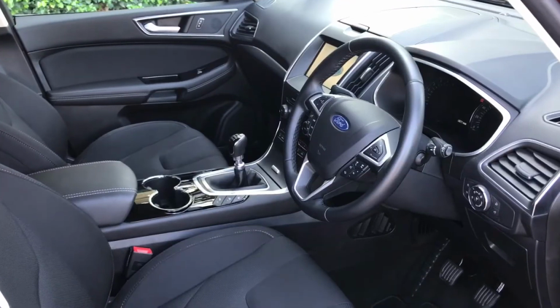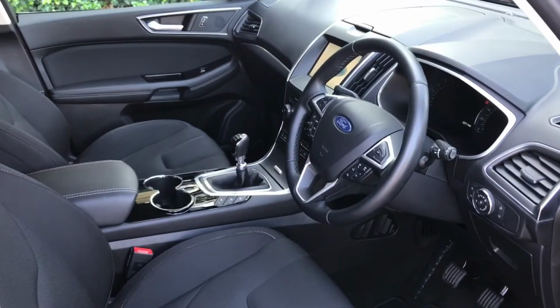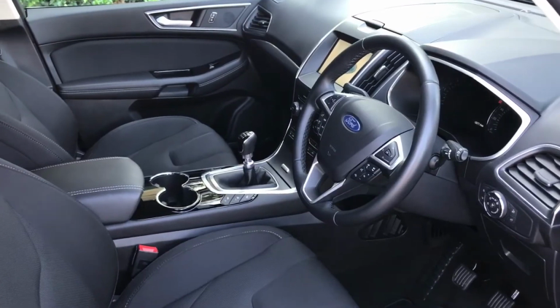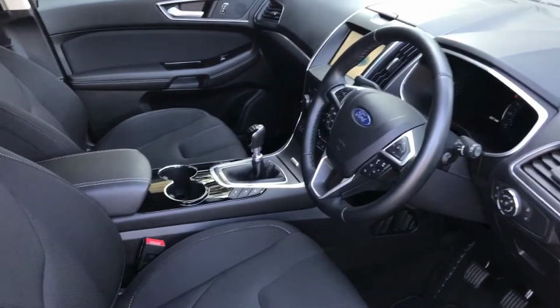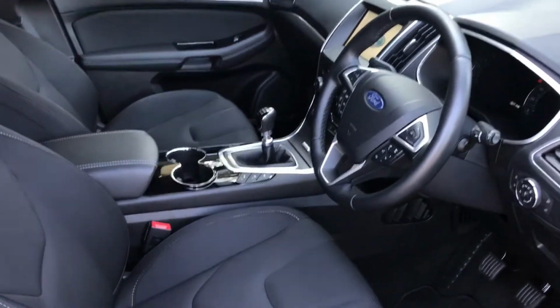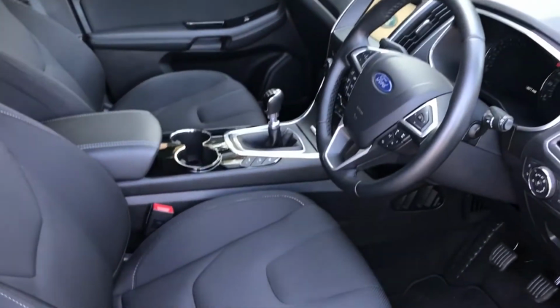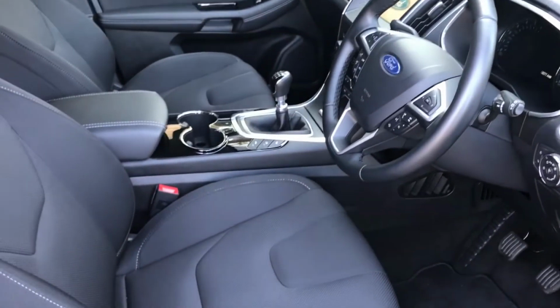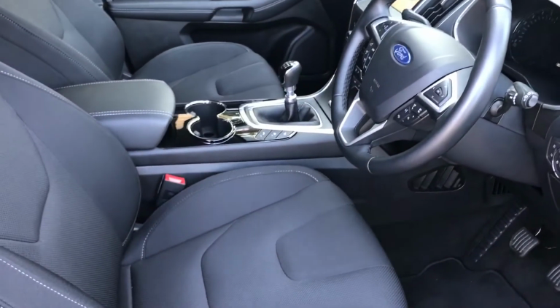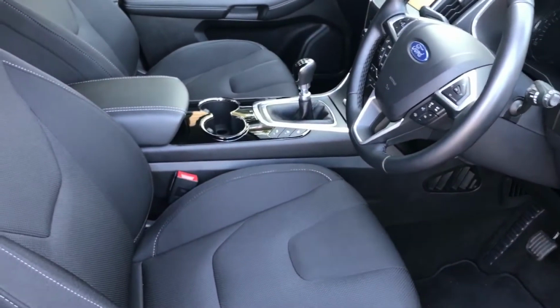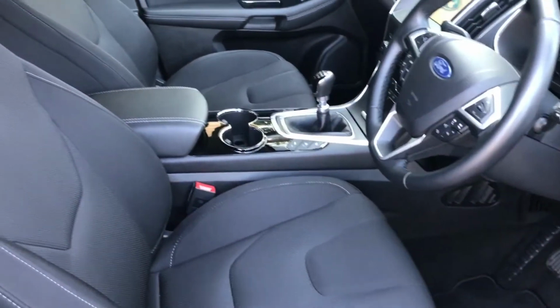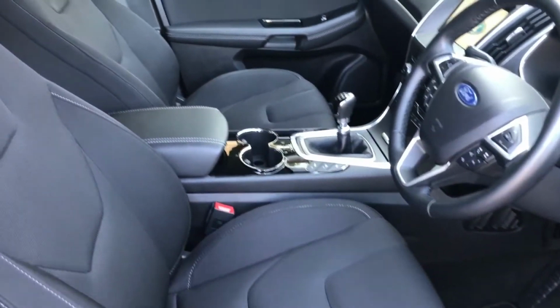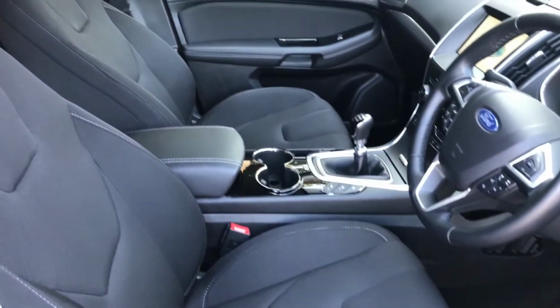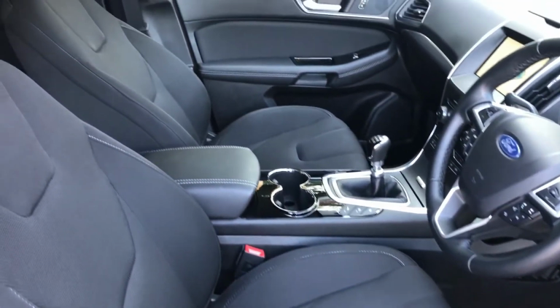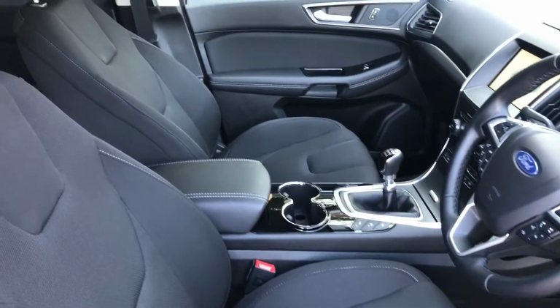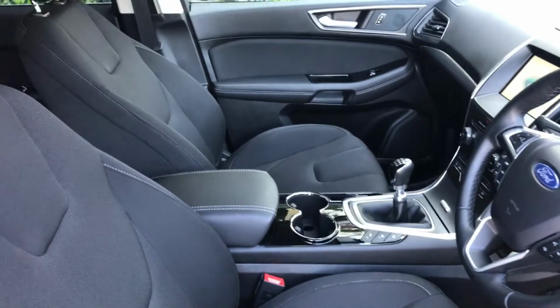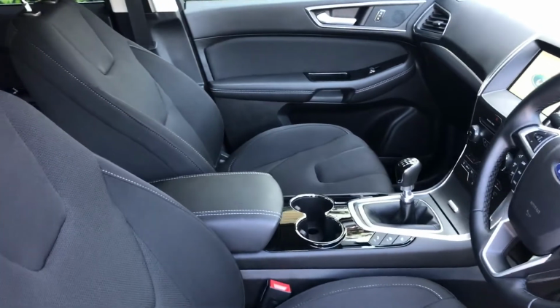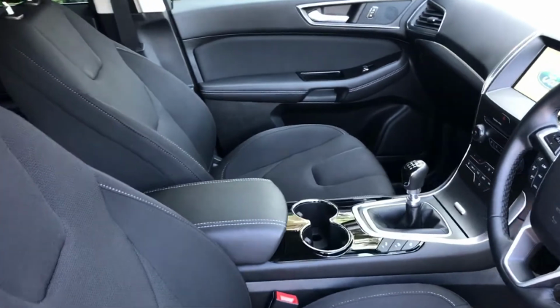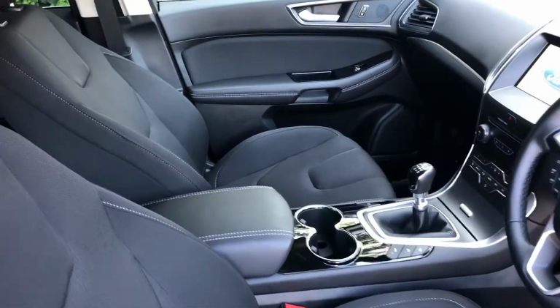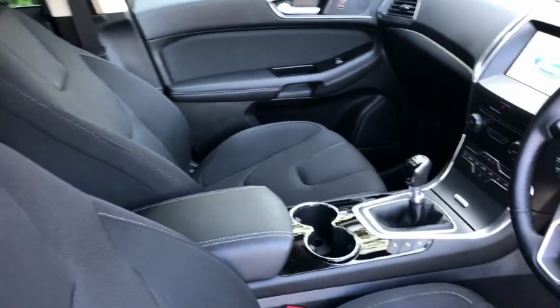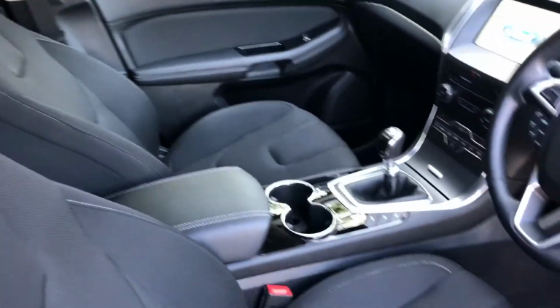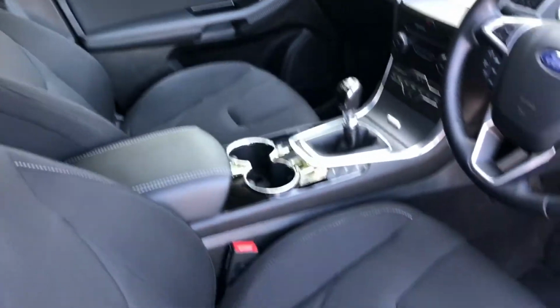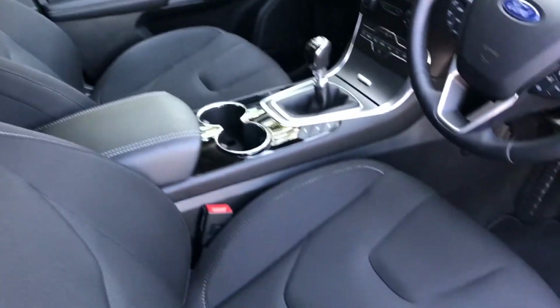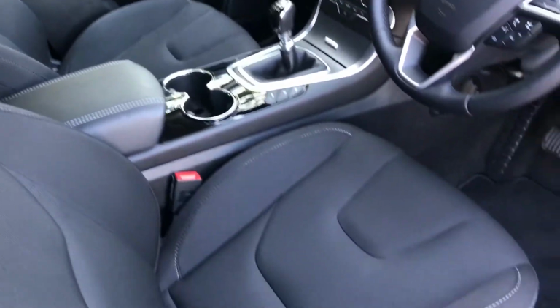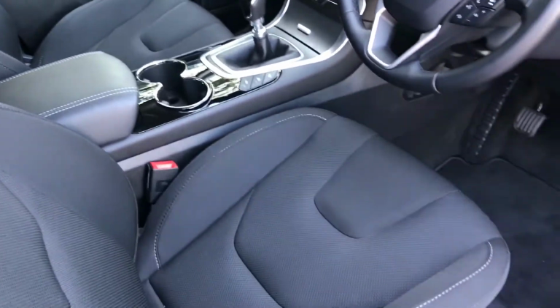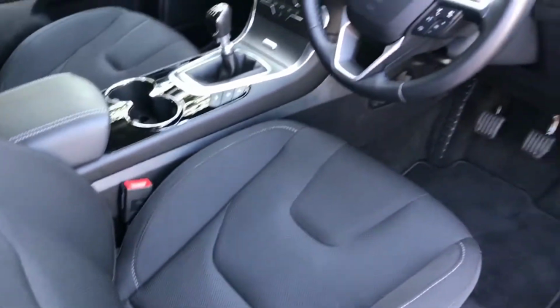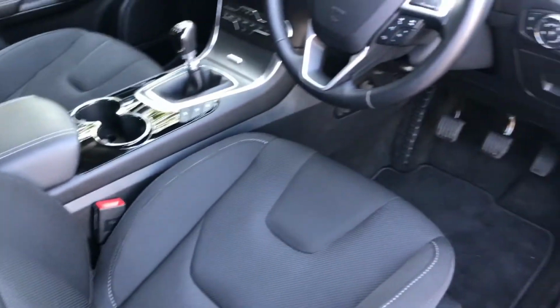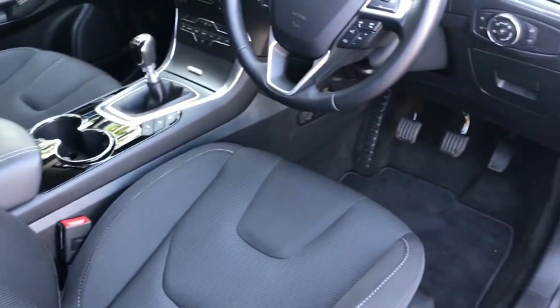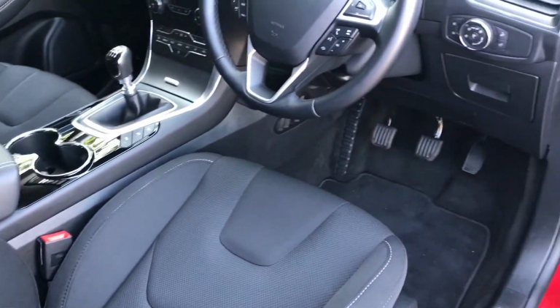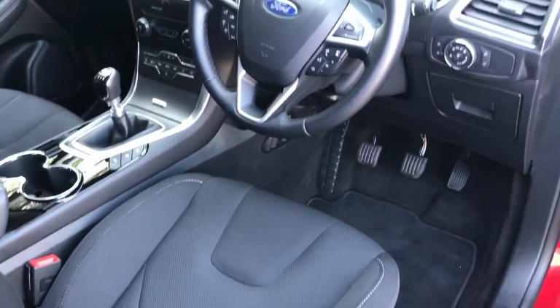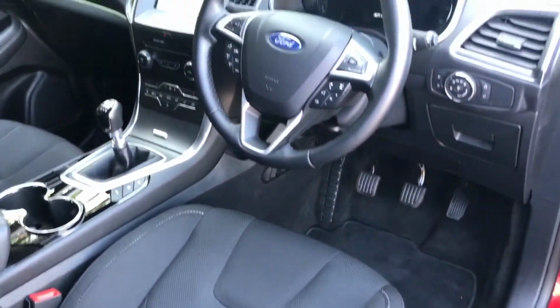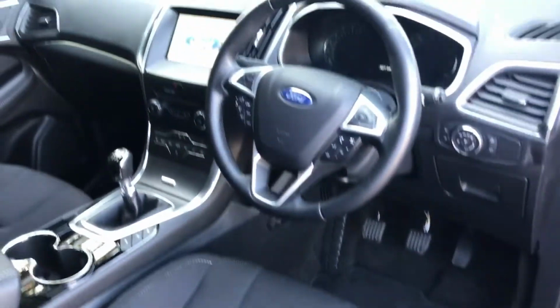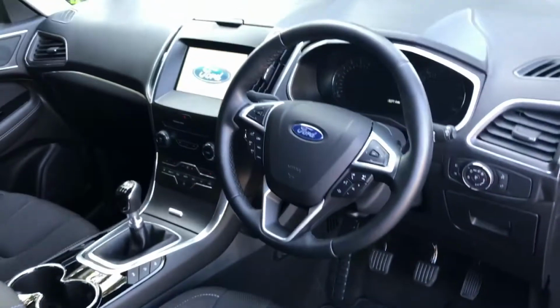Just briefly before I climb in, I think it's well worth seeing the interior from this exterior point of view. As you can see, the seats are as good as new, as are the carpet areas.